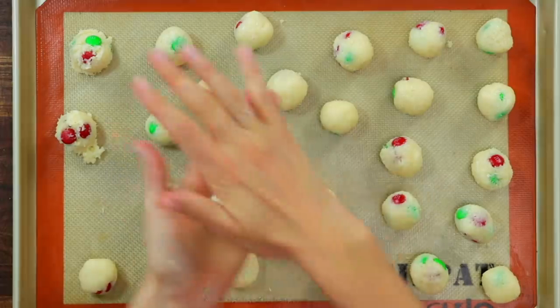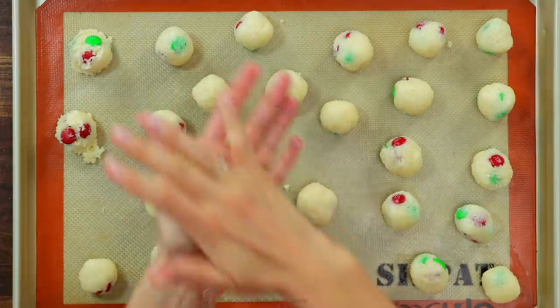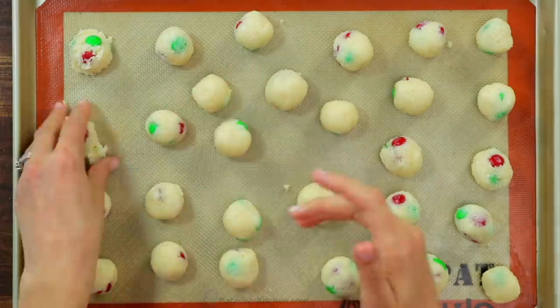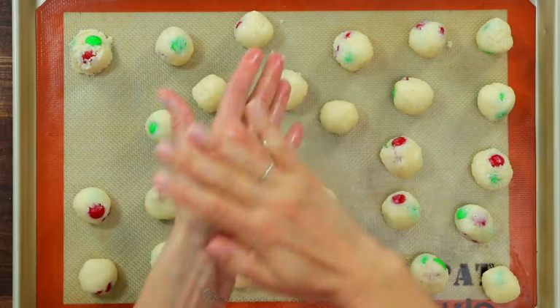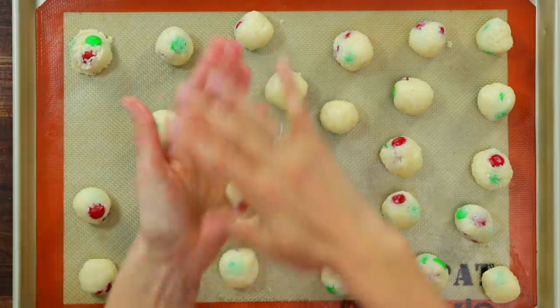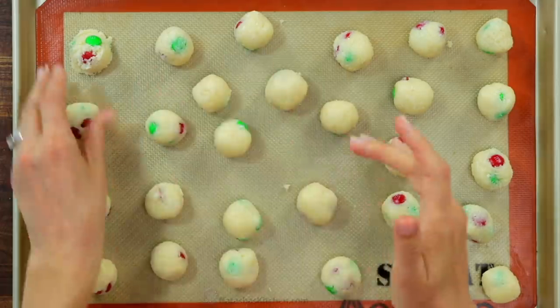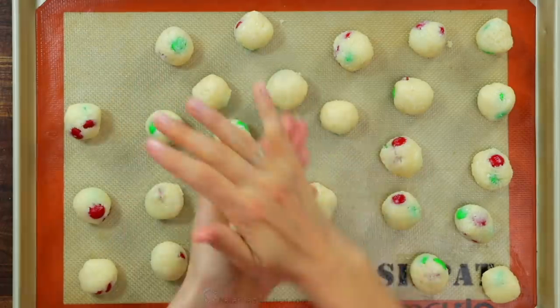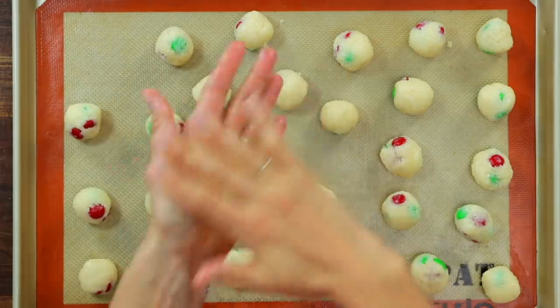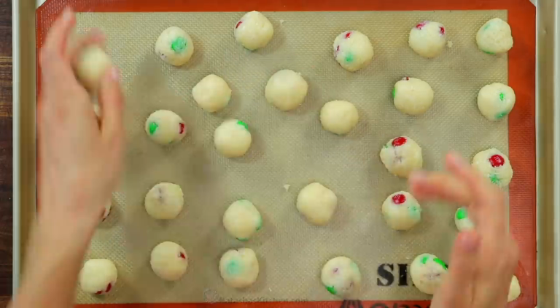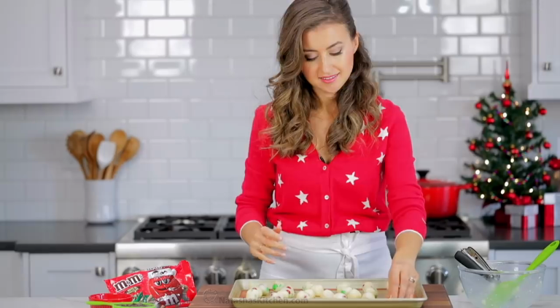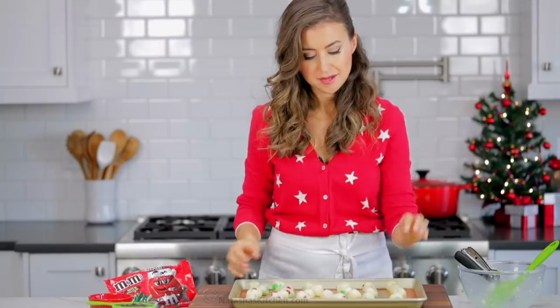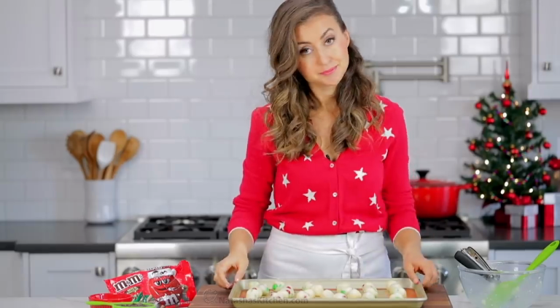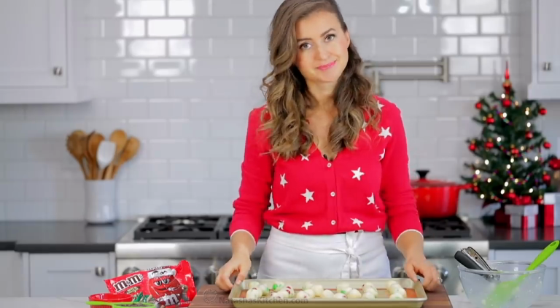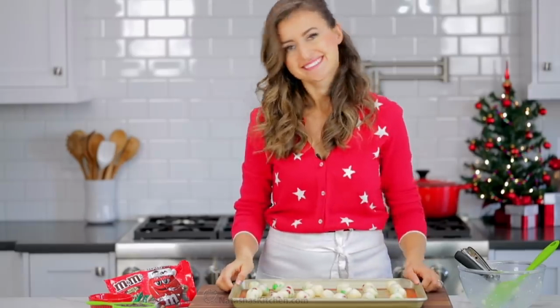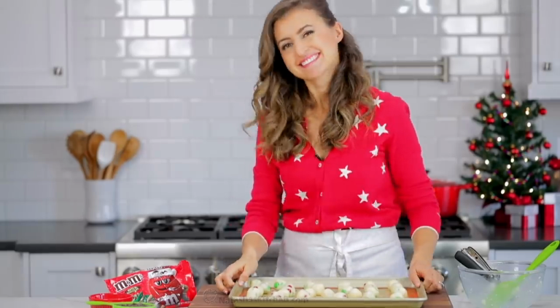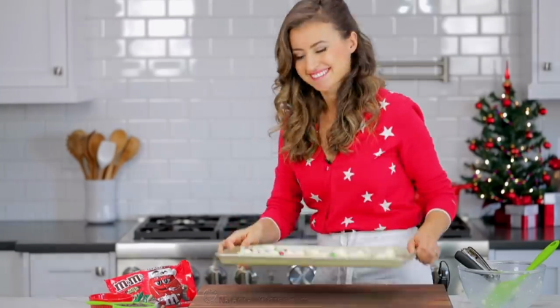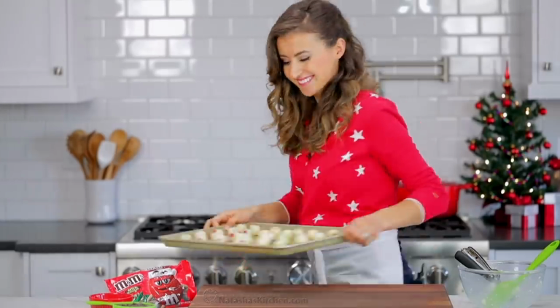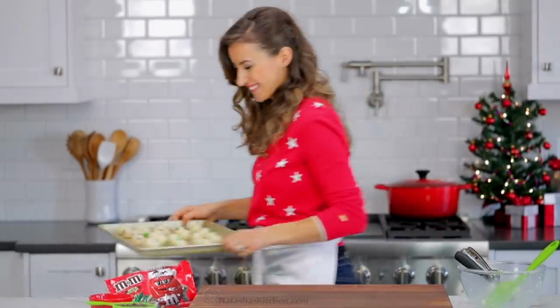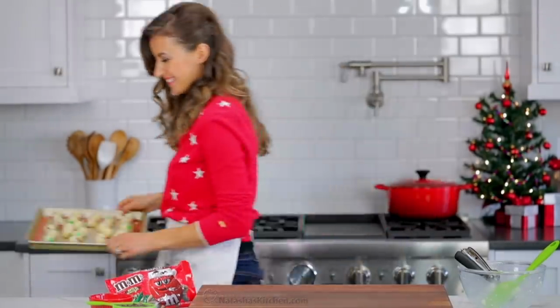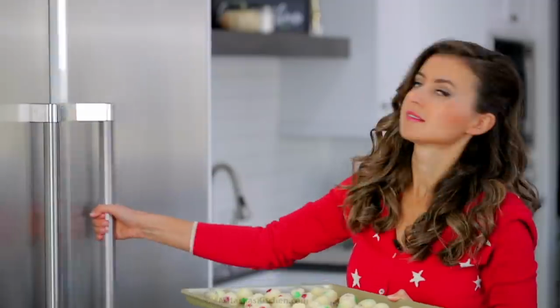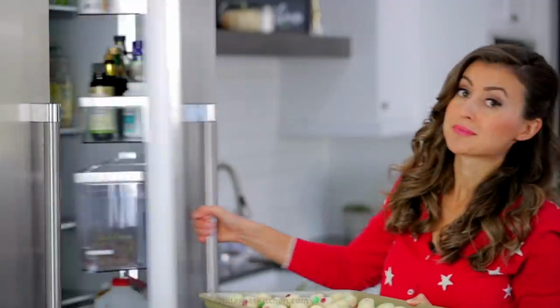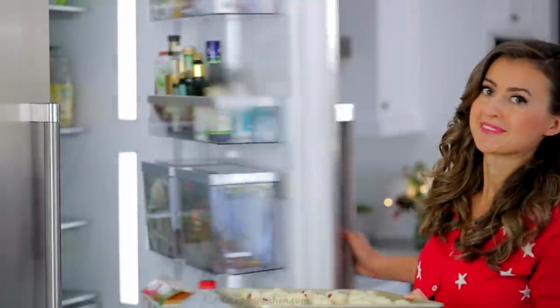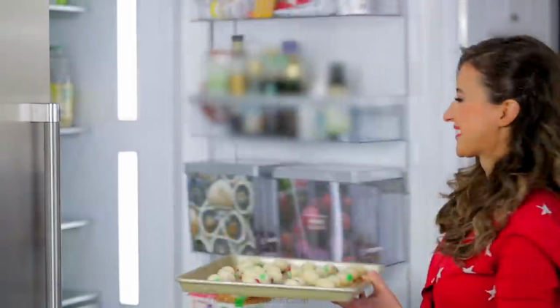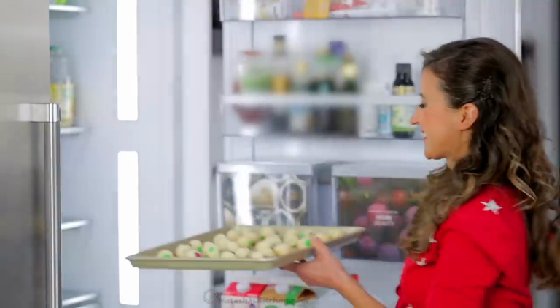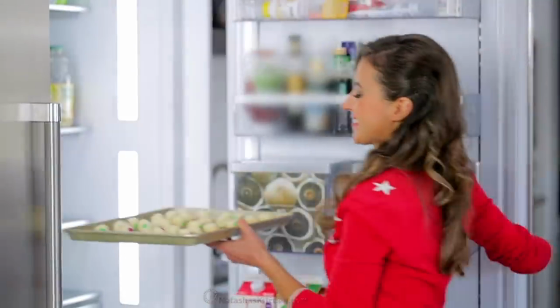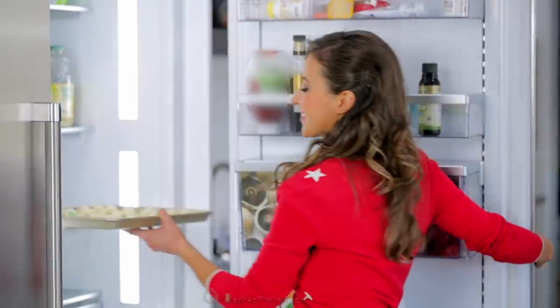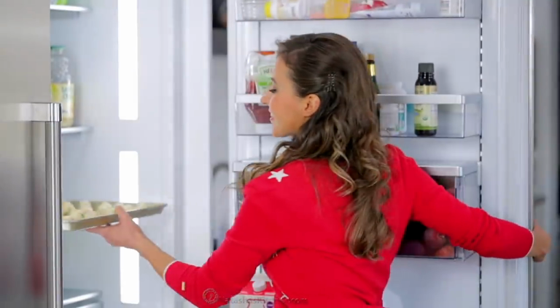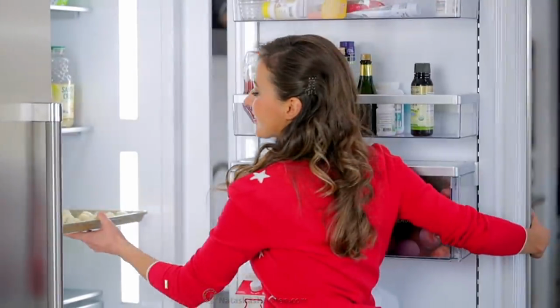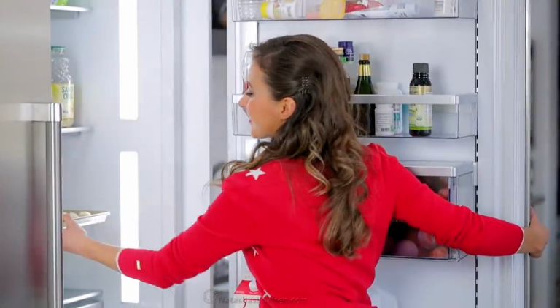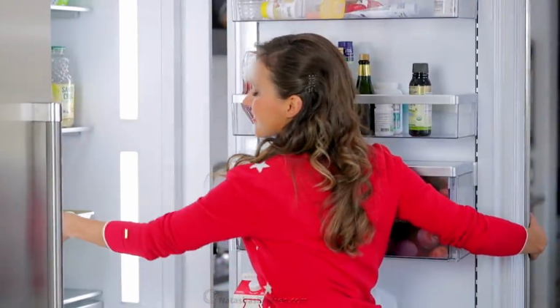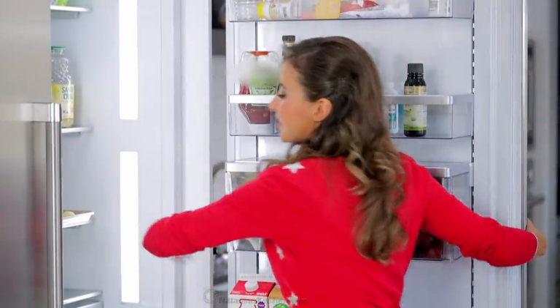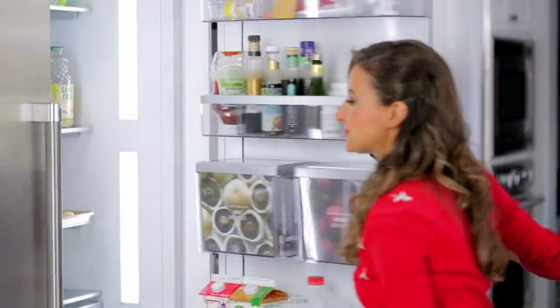Use your hands to roll those coconut balls into smooth and even circles. Then refrigerate the coconut balls for 15 minutes.